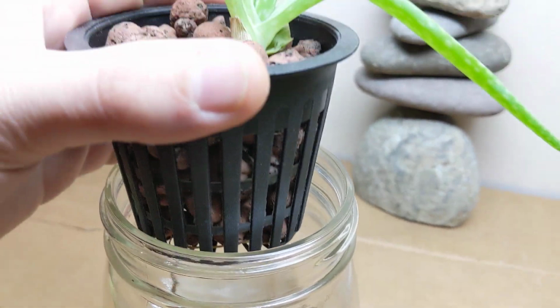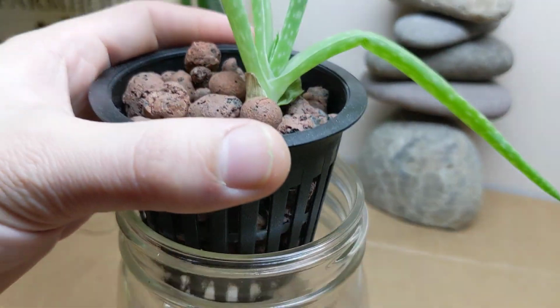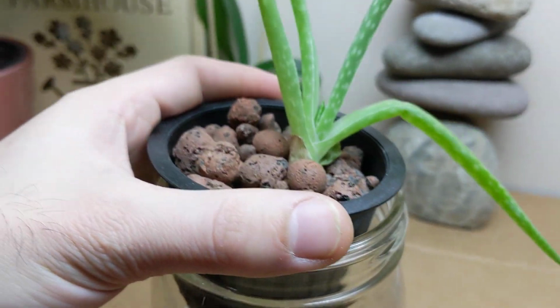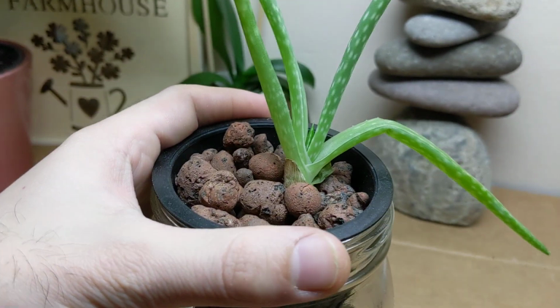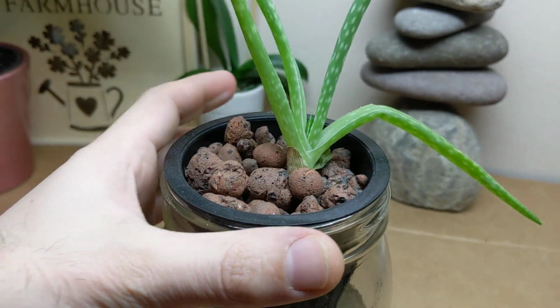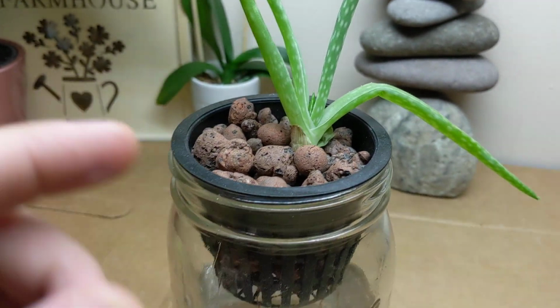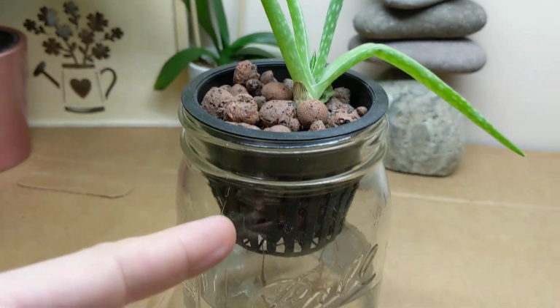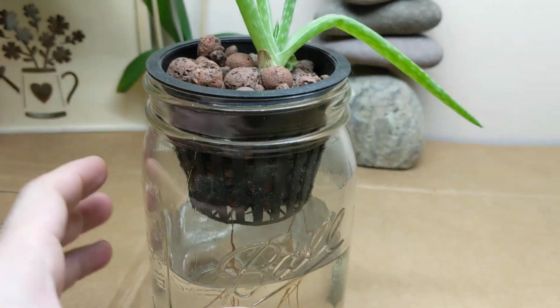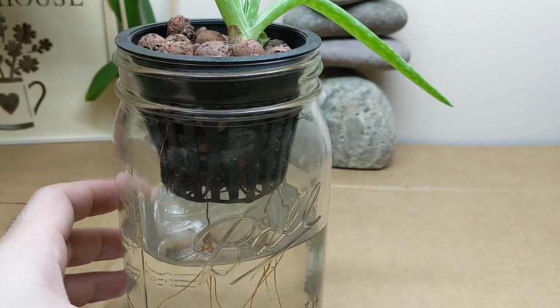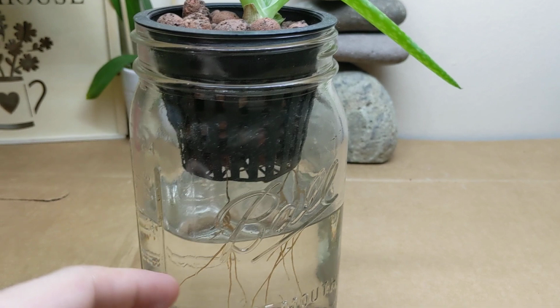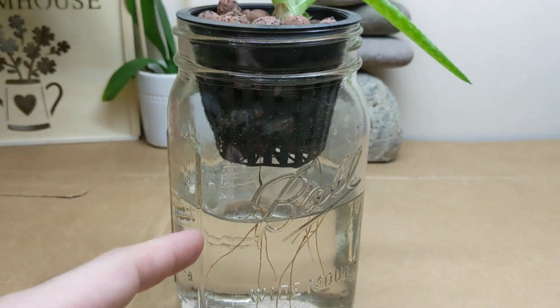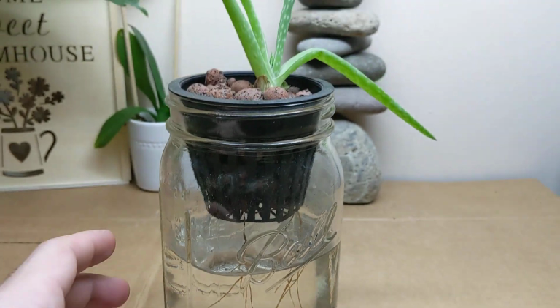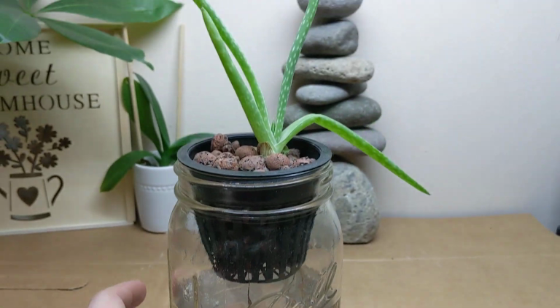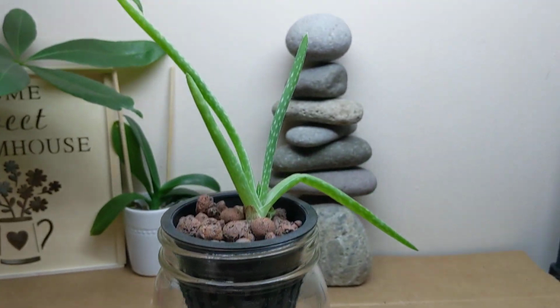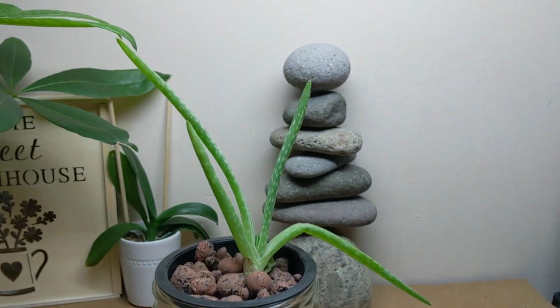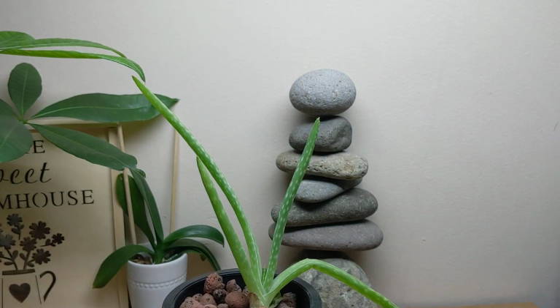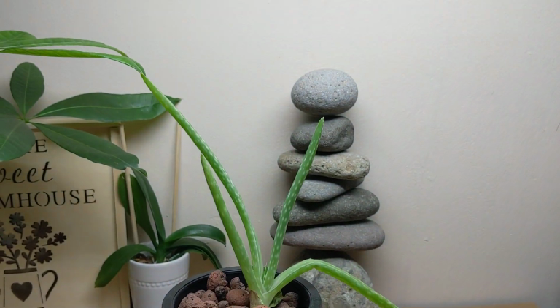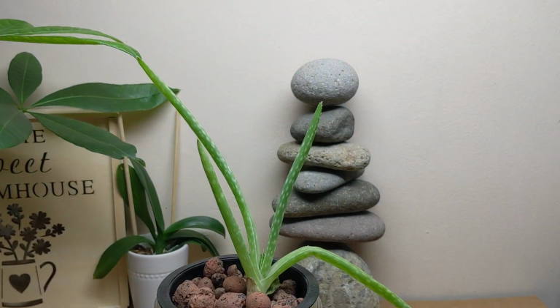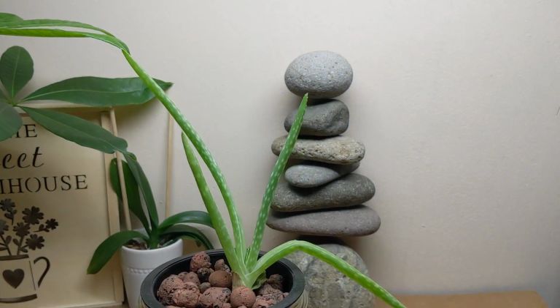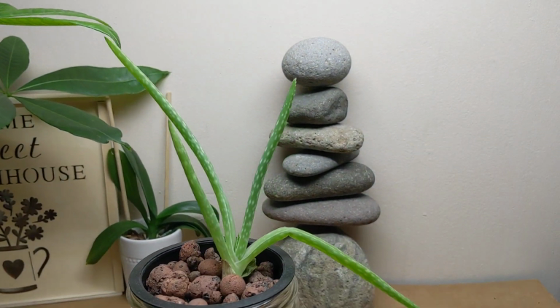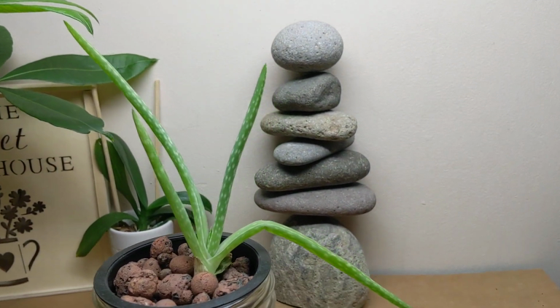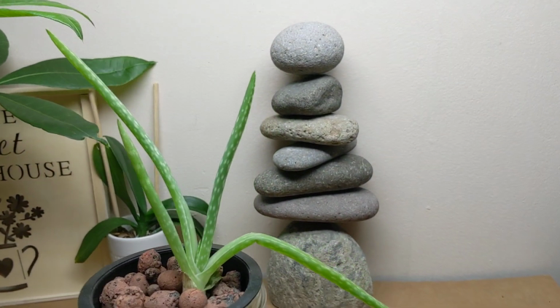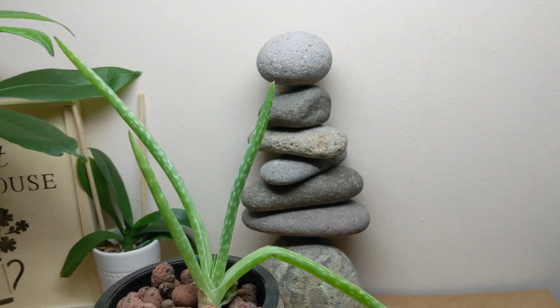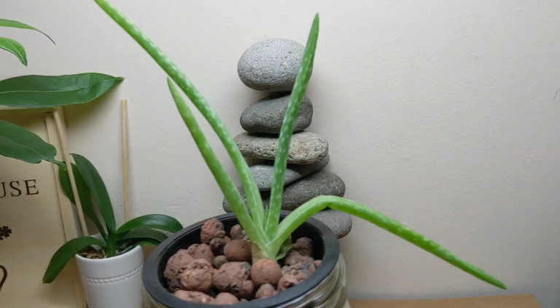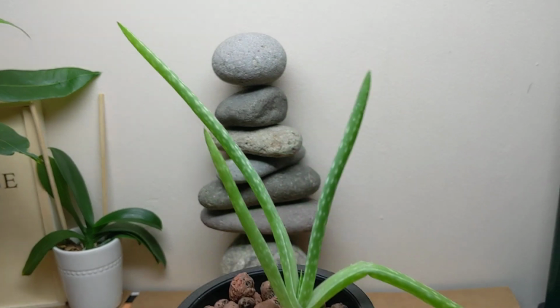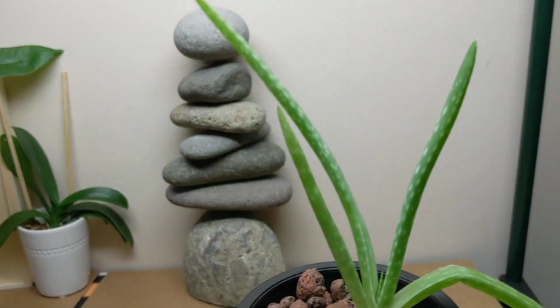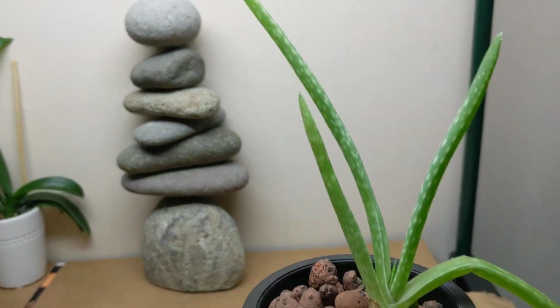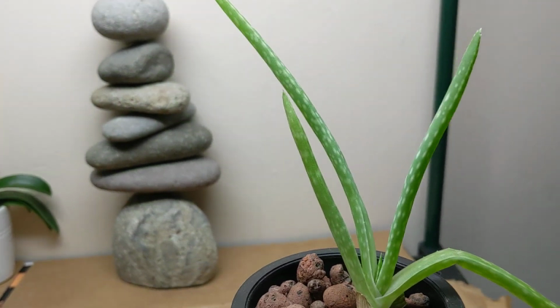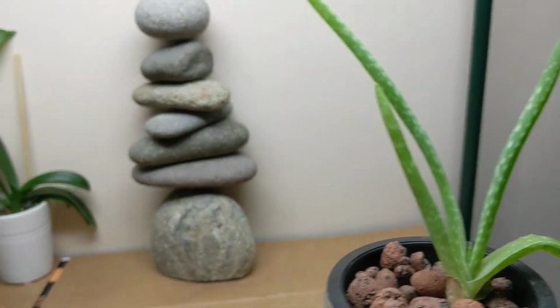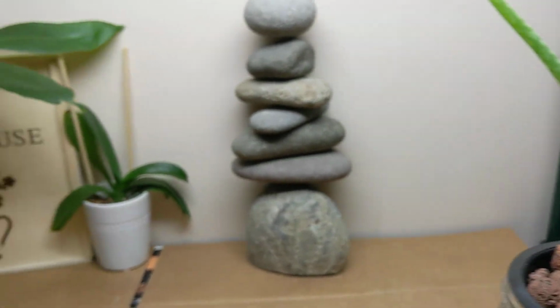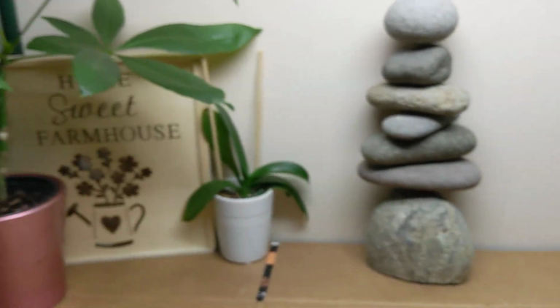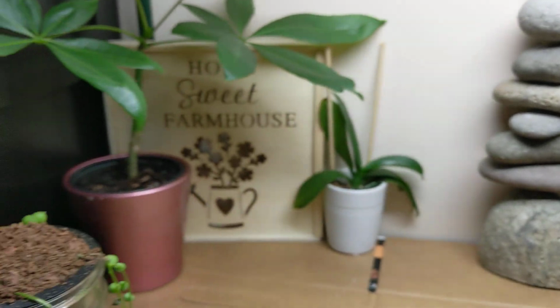Overall growing really well. I'm debating if I should add hydroponic fertilizer to this plant or not, since it's been growing so well I don't want to mess it up. Let me show you another example of something similar.